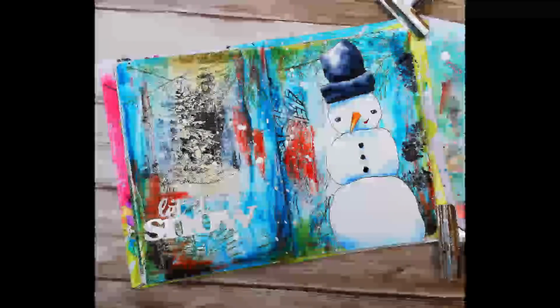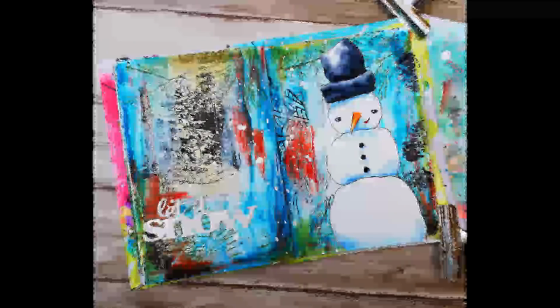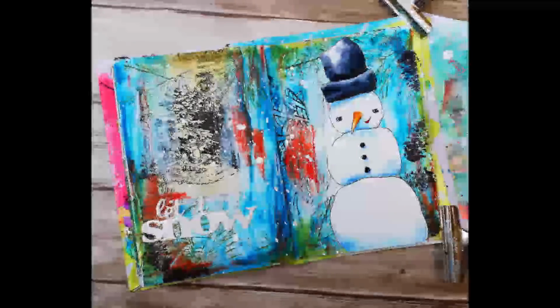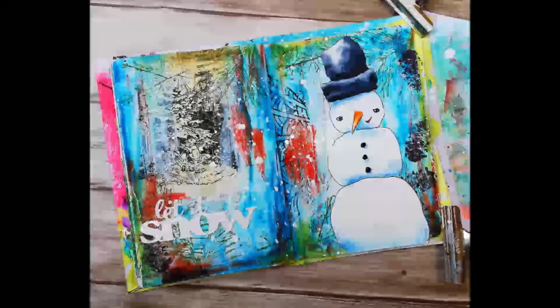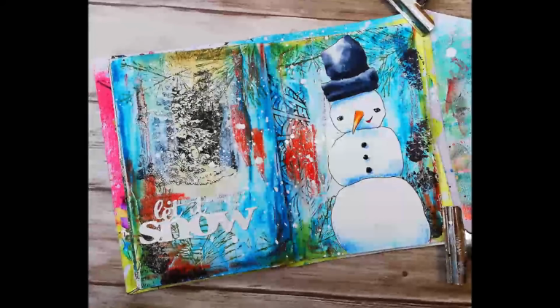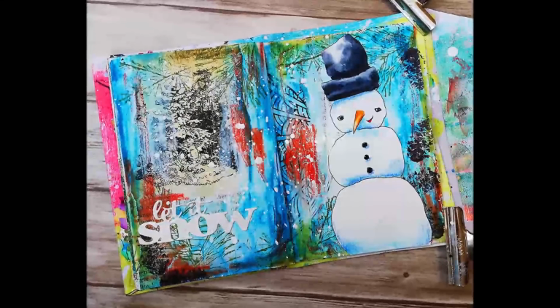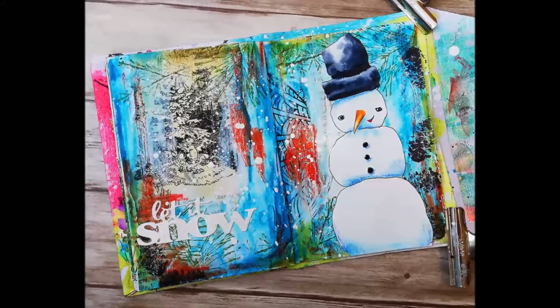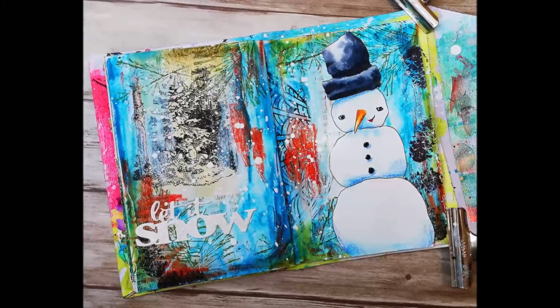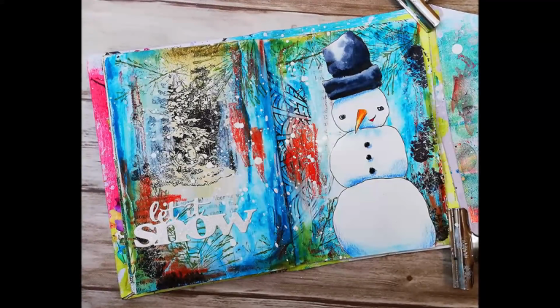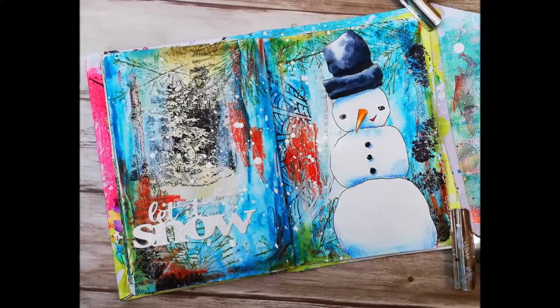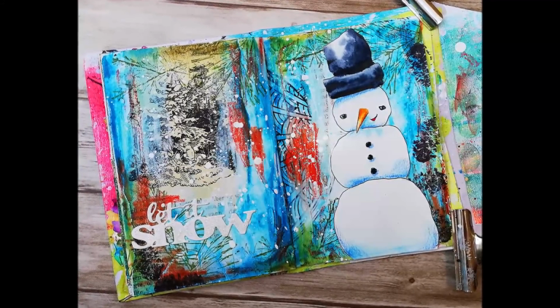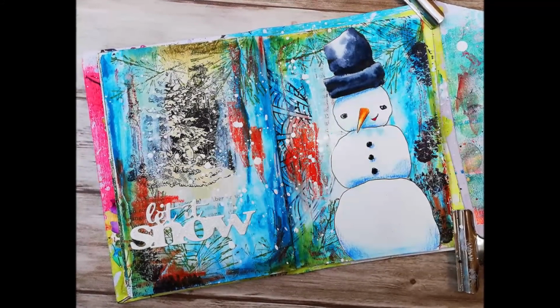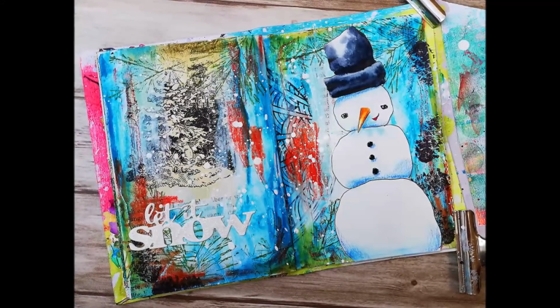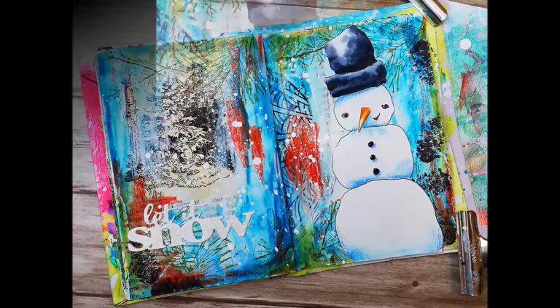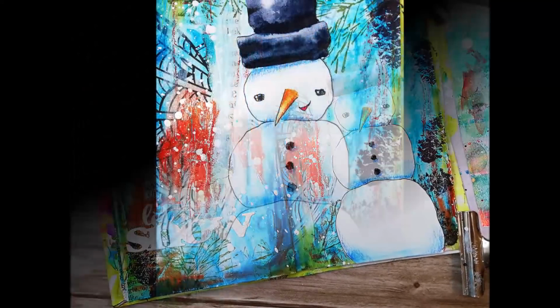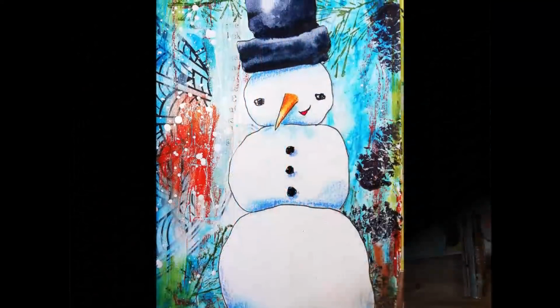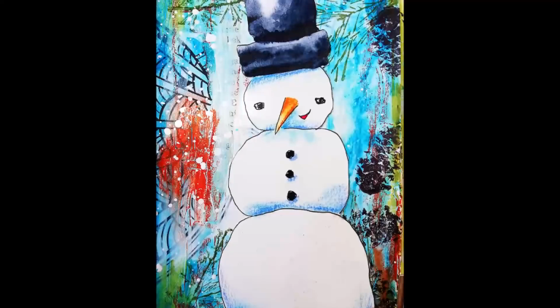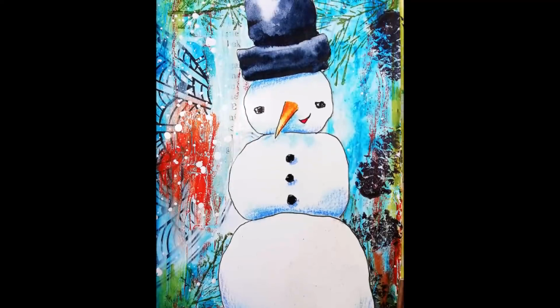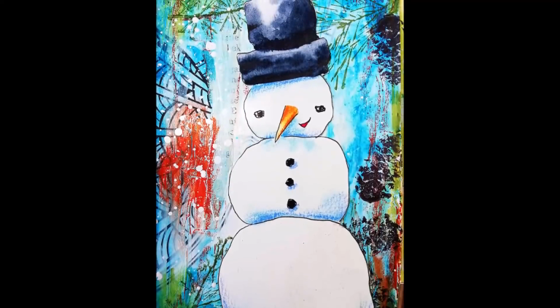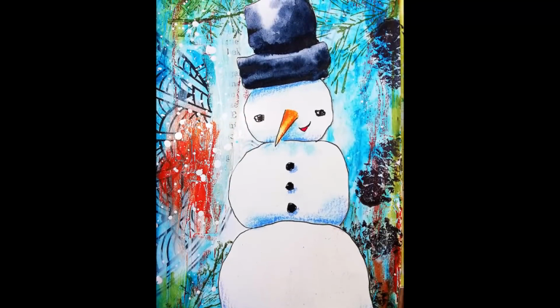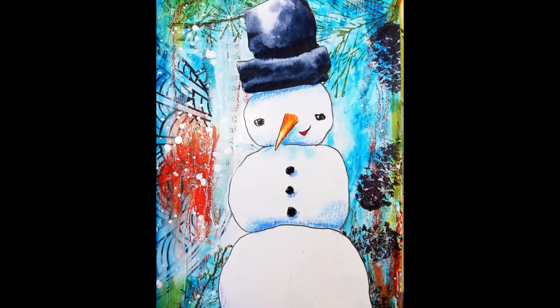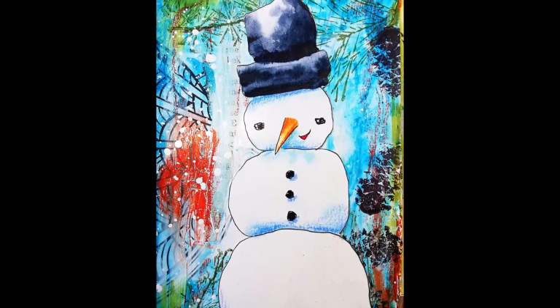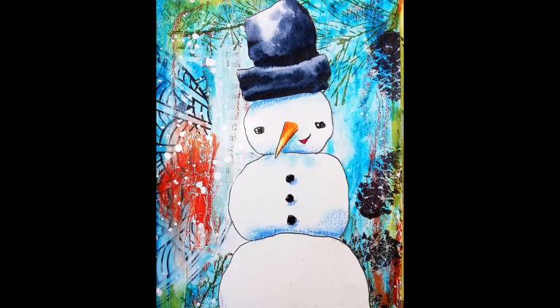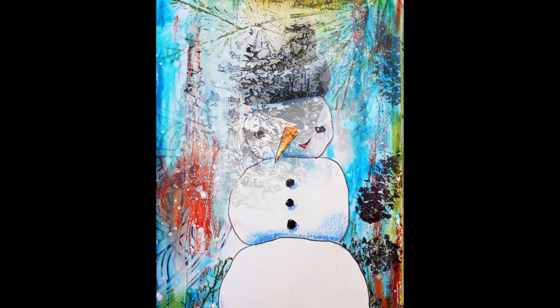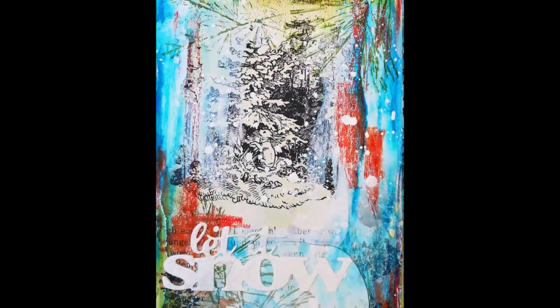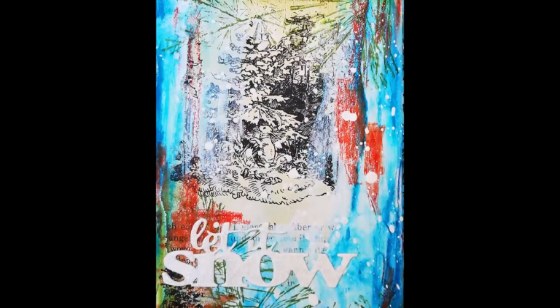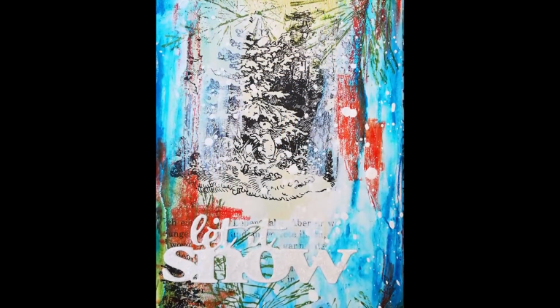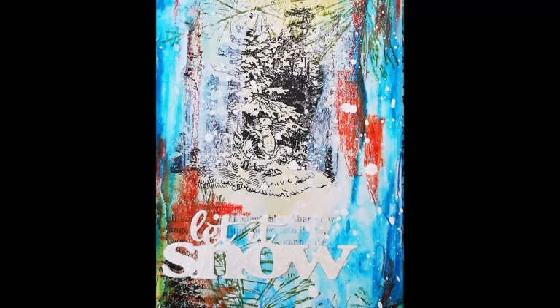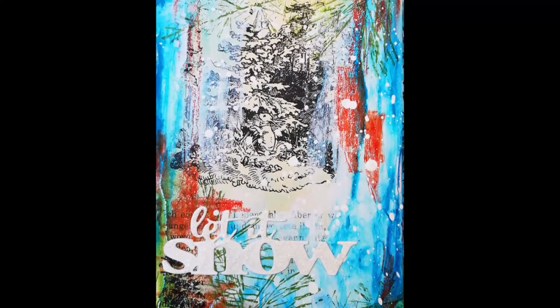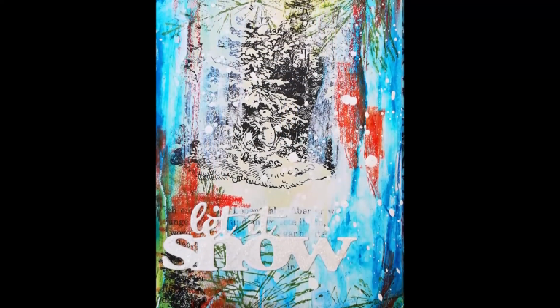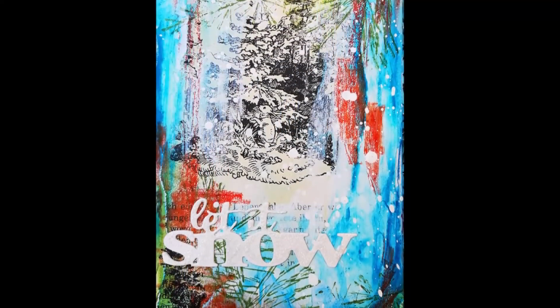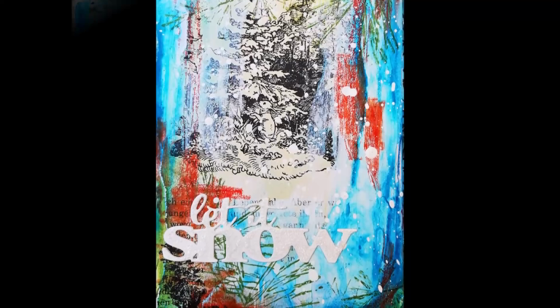Hi and welcome back to a new art channeling video. Today I'm sharing a Christmas page with a snowman, and unfortunately I have a cold so my voice is not the best today.